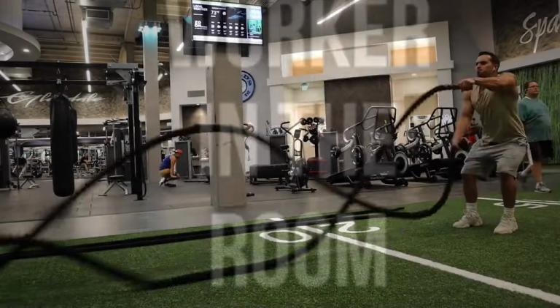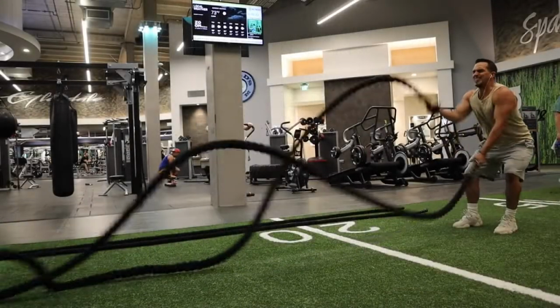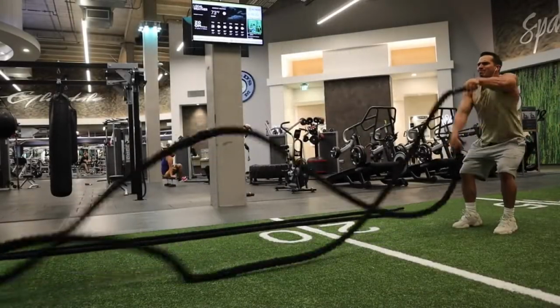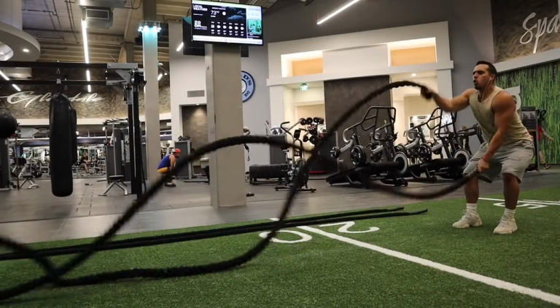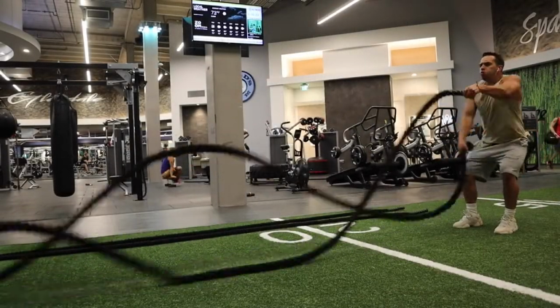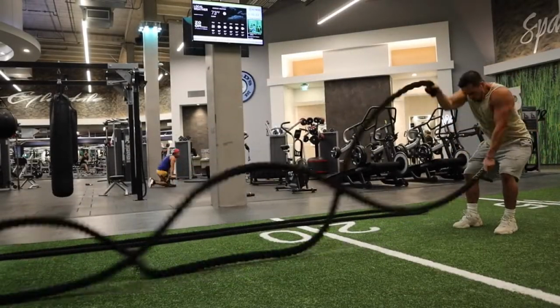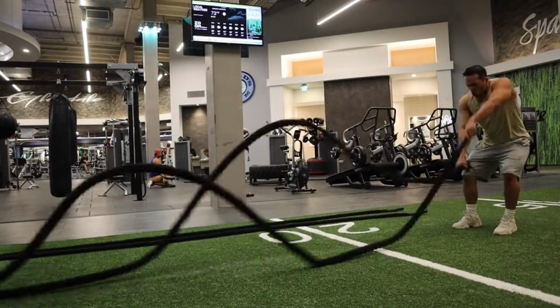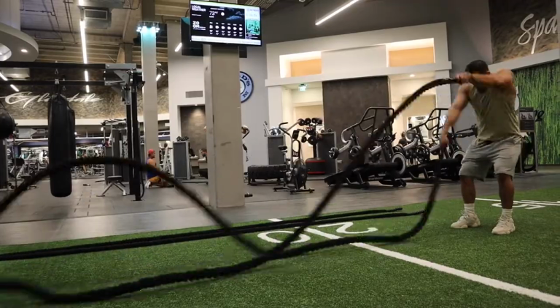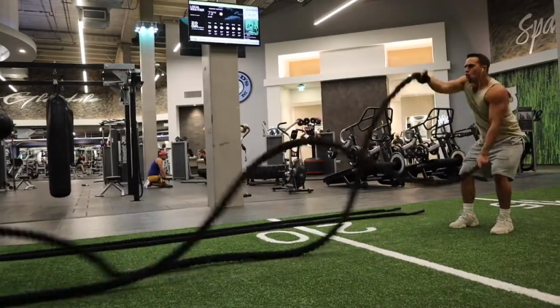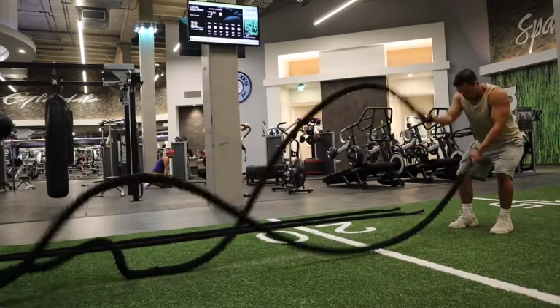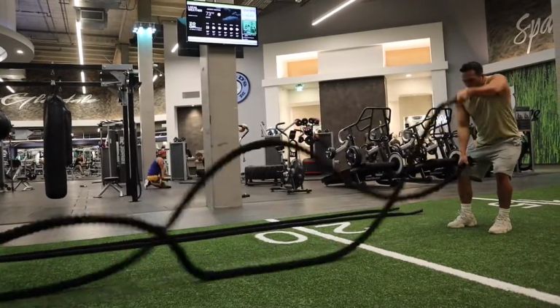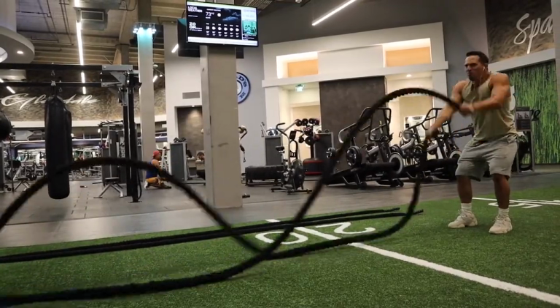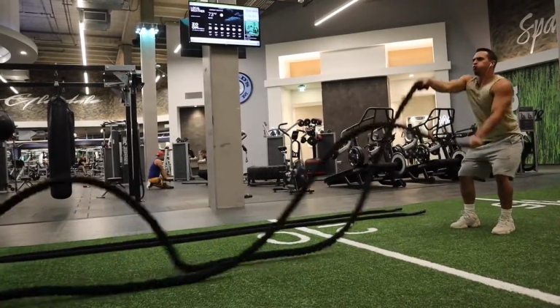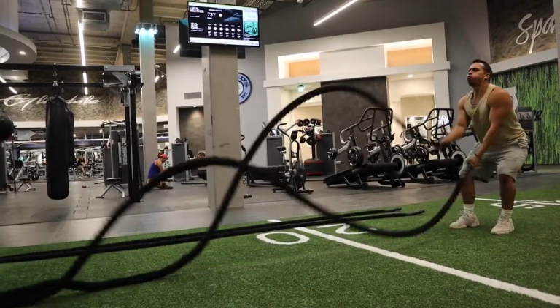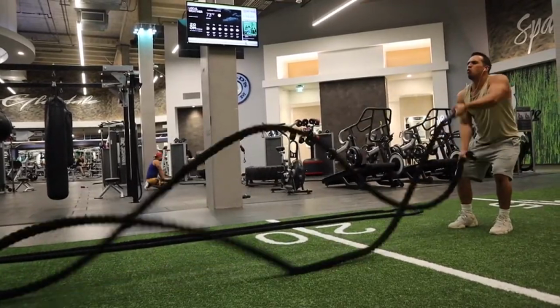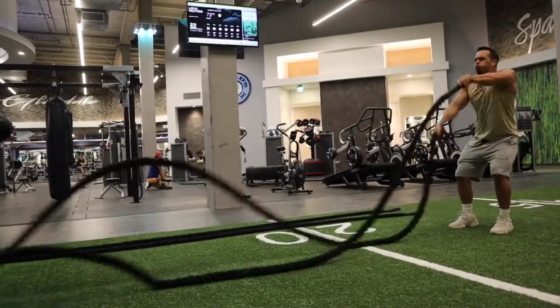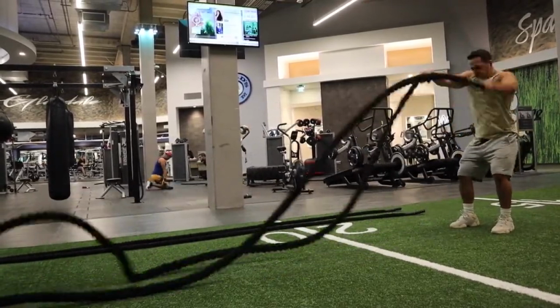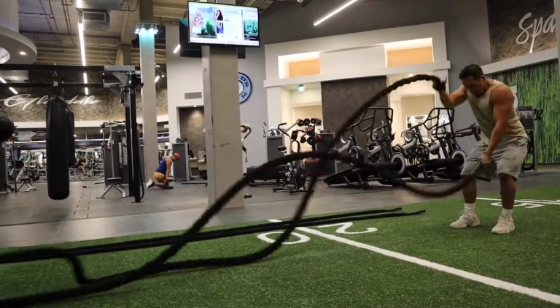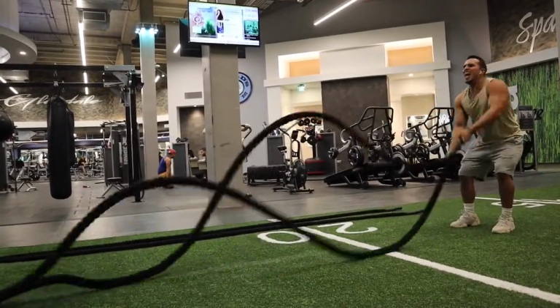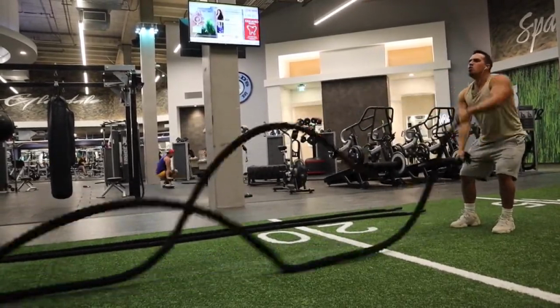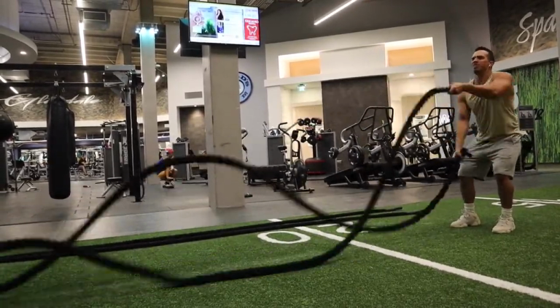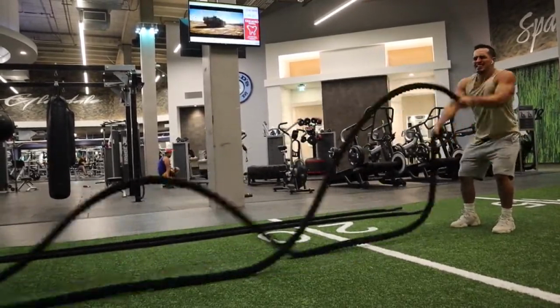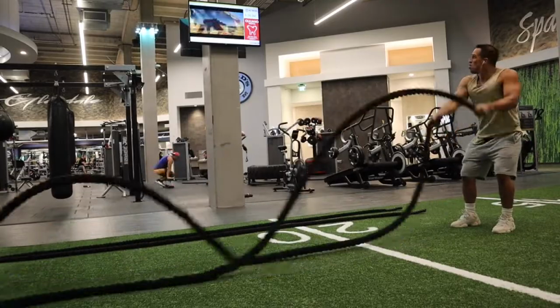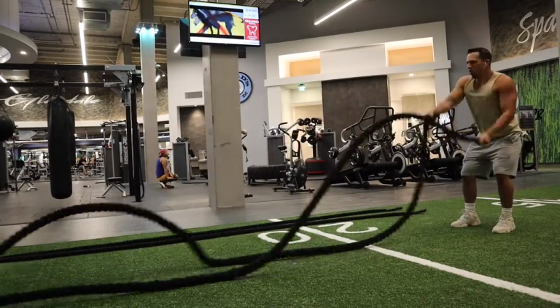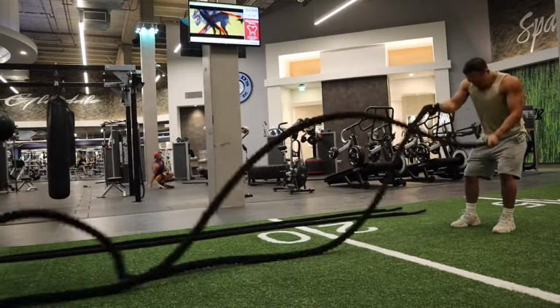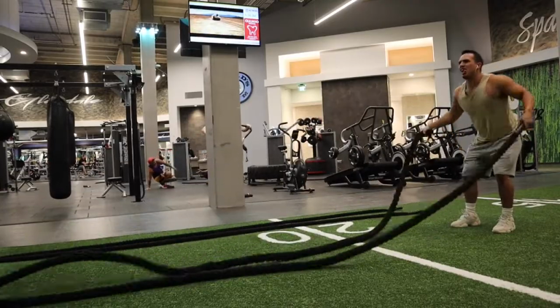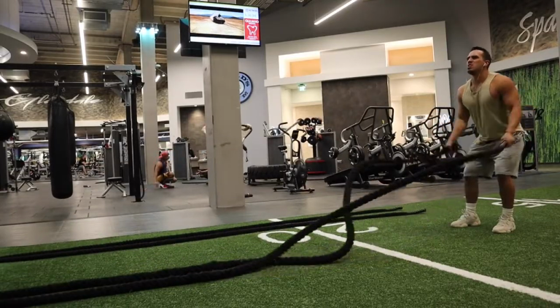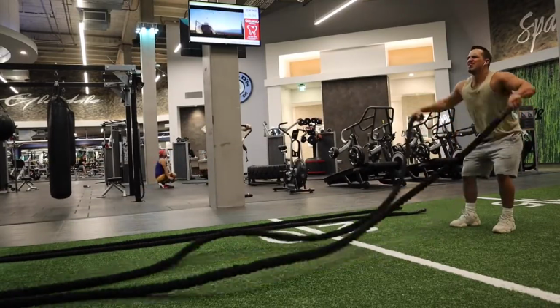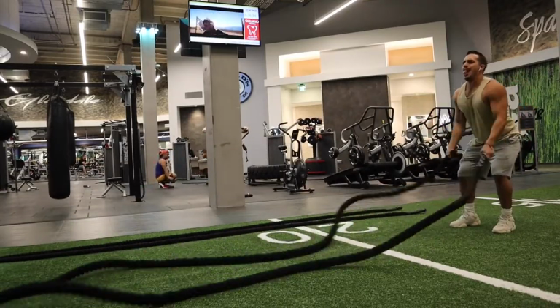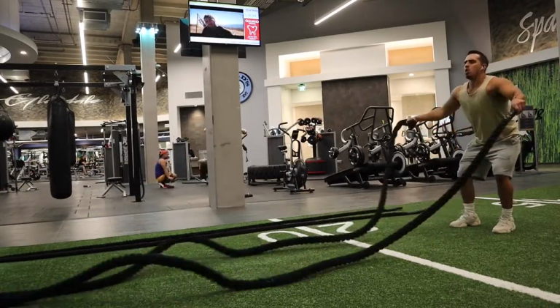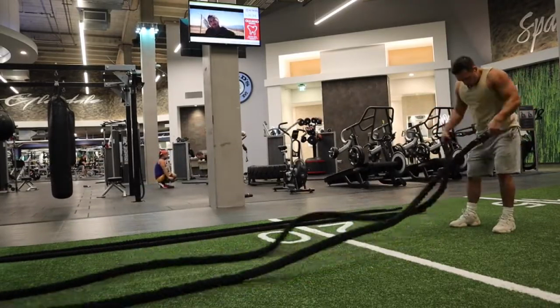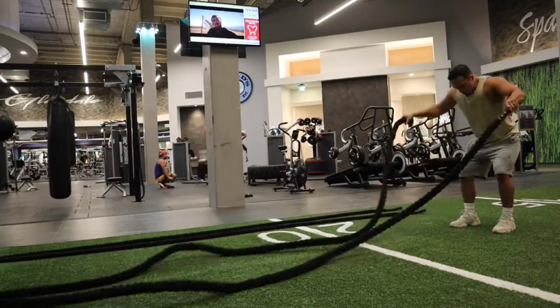What up YouTube, Mario Strength here. I just want to give you guys an inside look at what I do on a typical day. On this particular day we're hitting shoulders, trying to get them big.